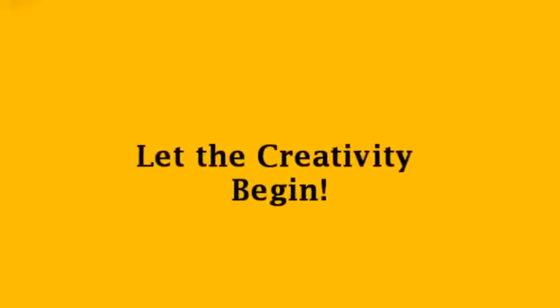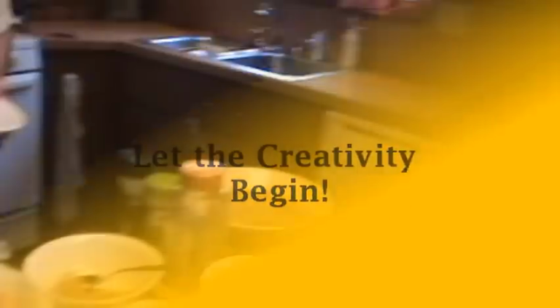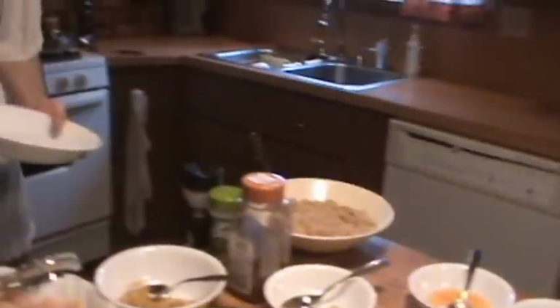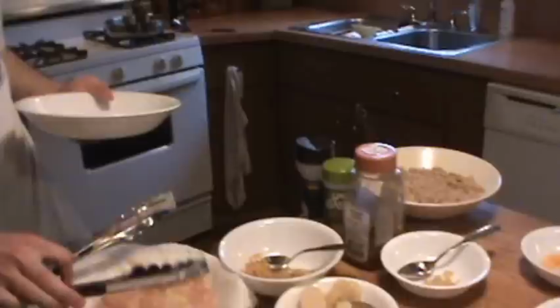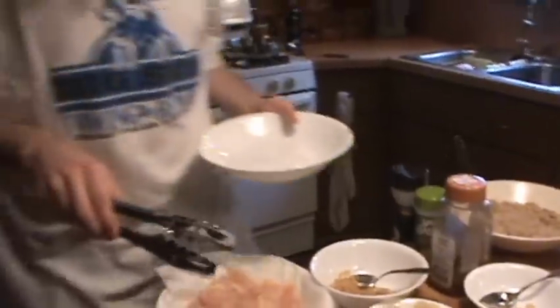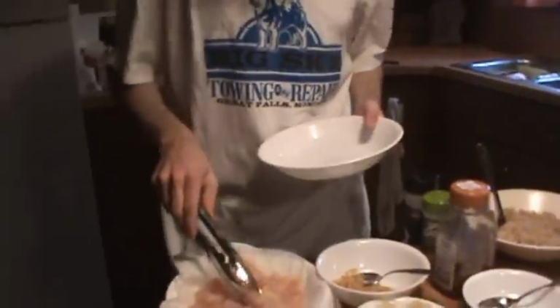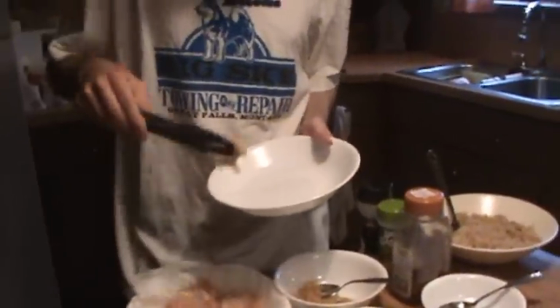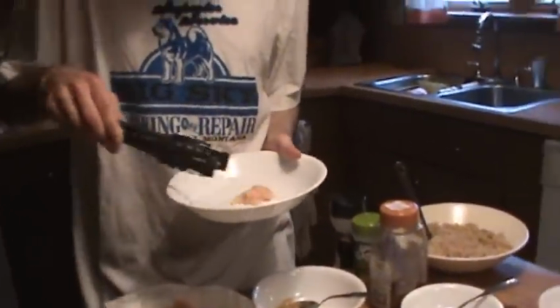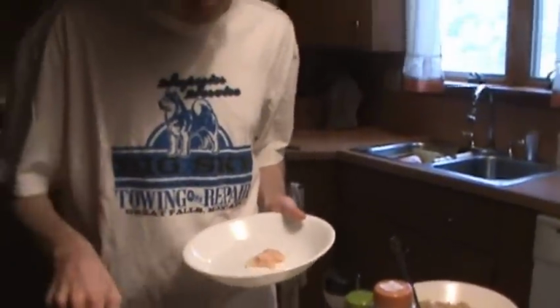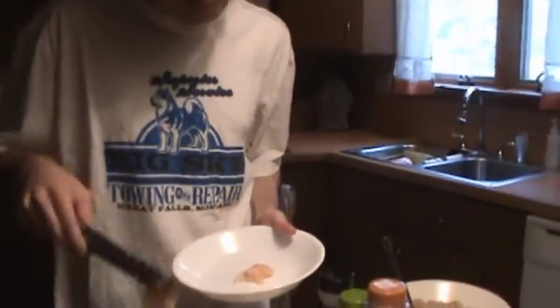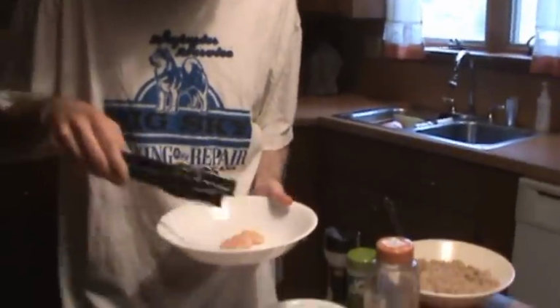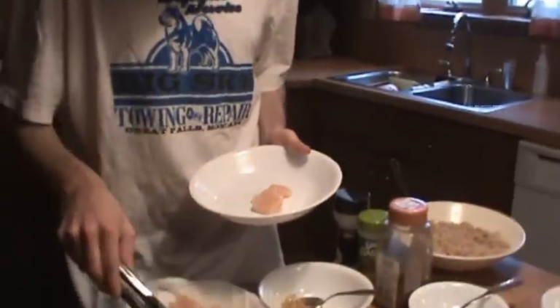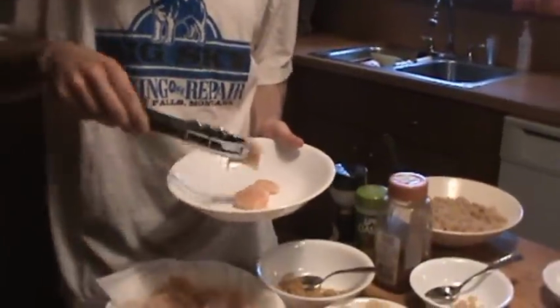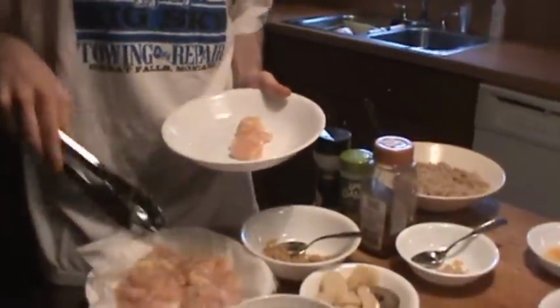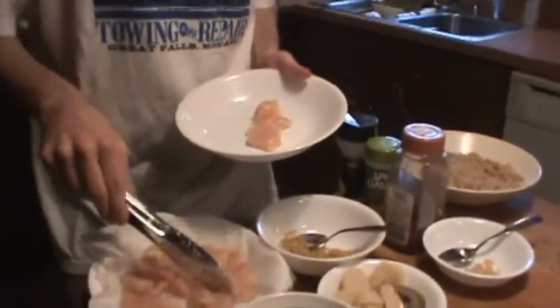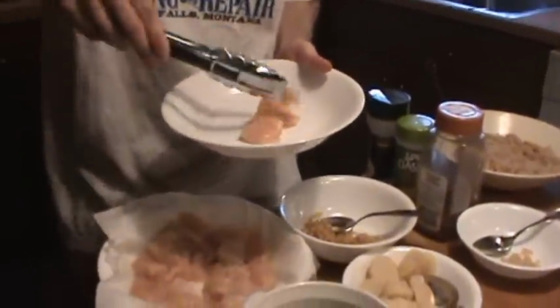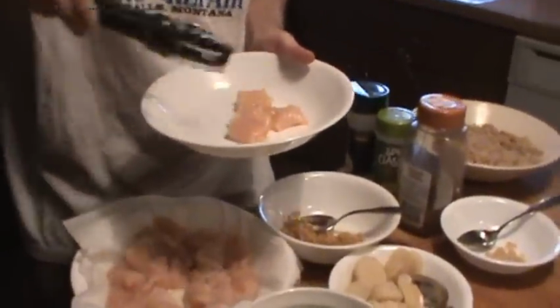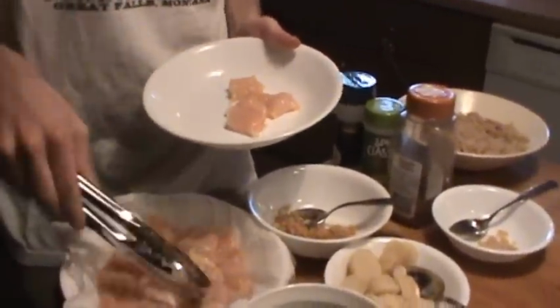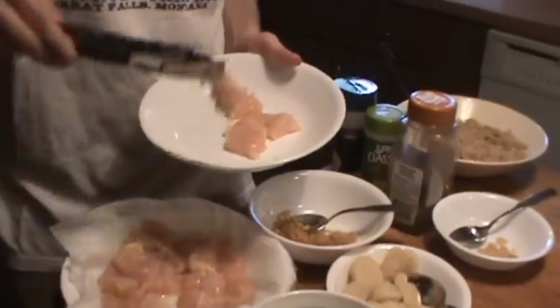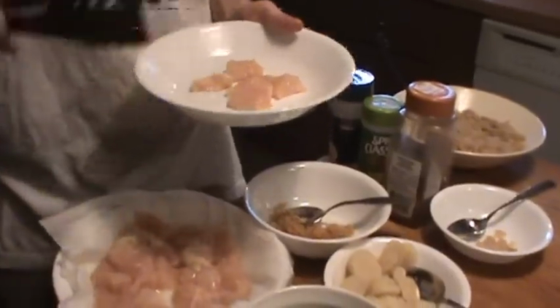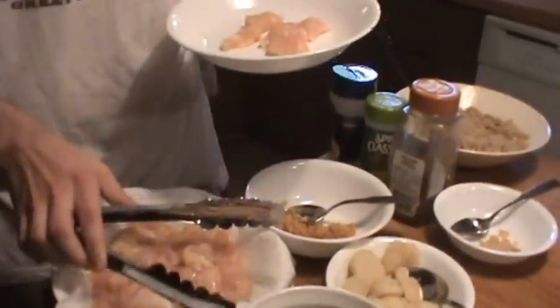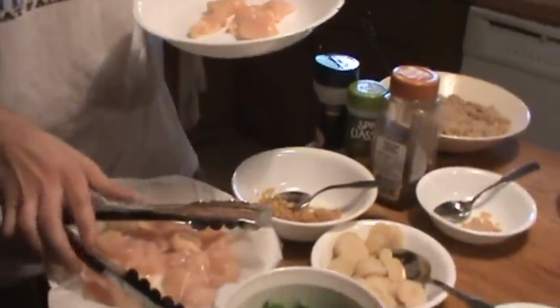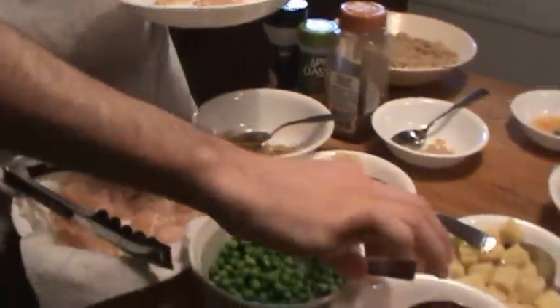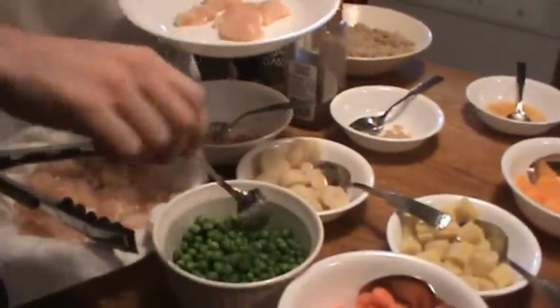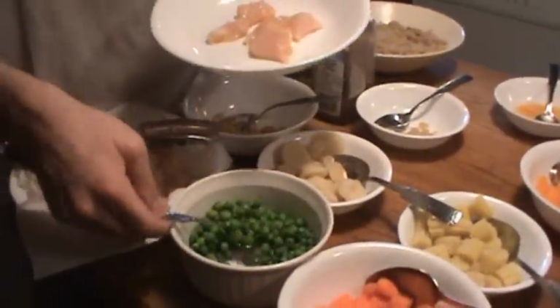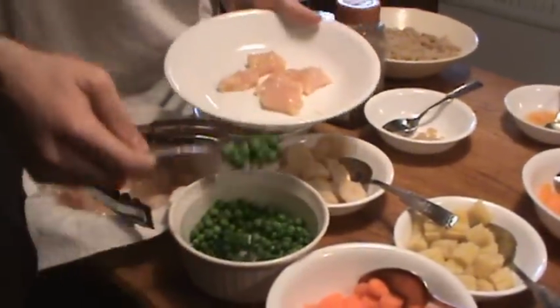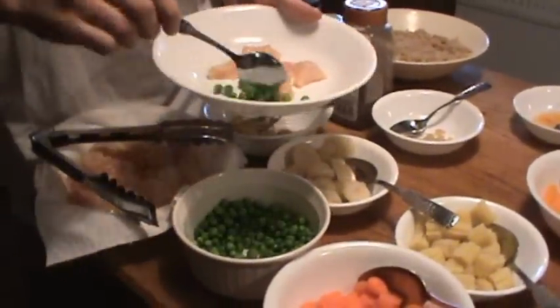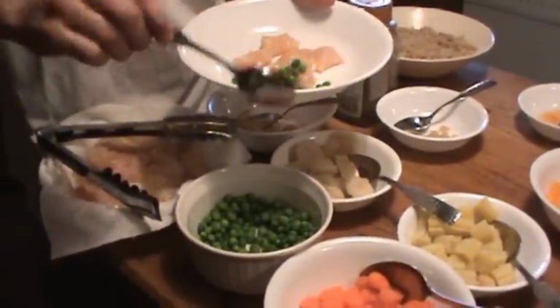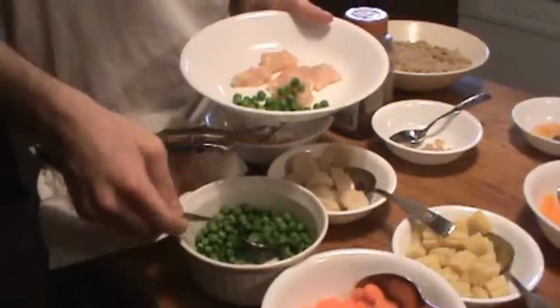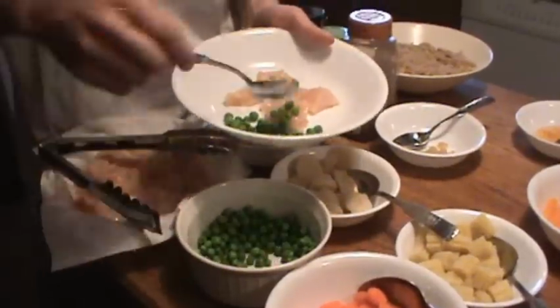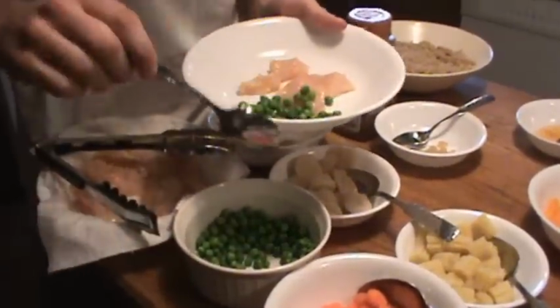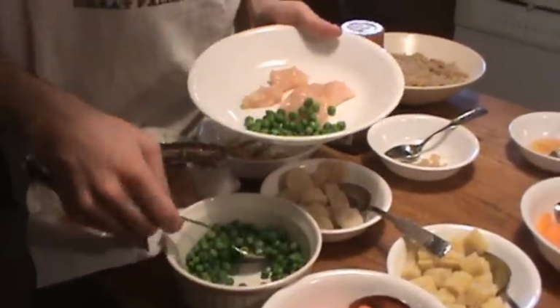I'm going to get a little chicken. Just put it all in one bowl — however much you want. I'm going to get a little of everything. Here's our peas.